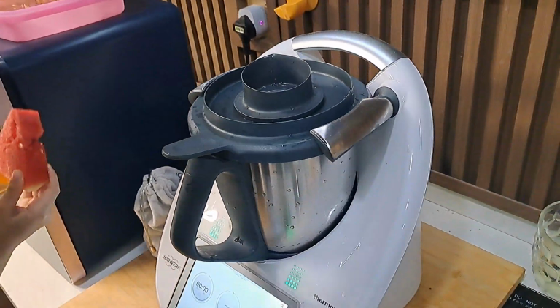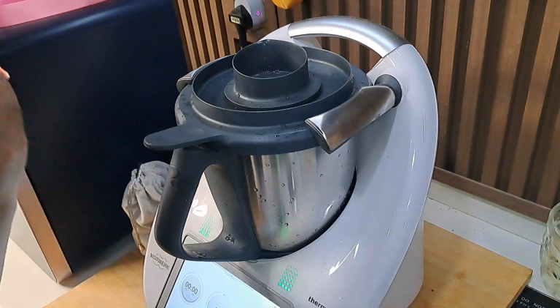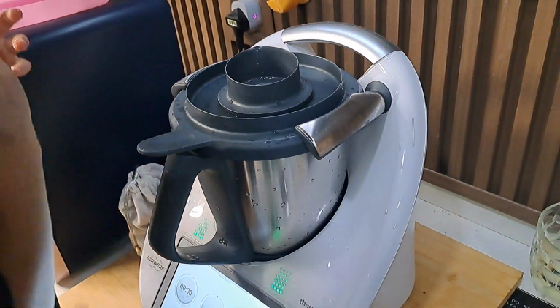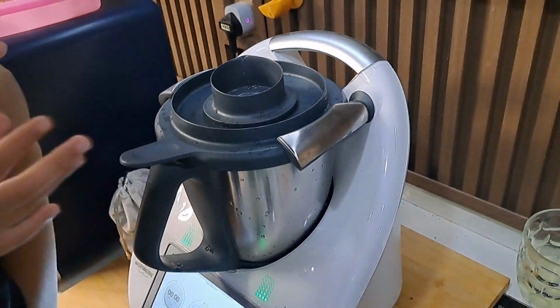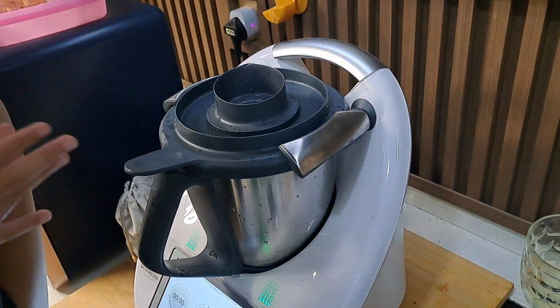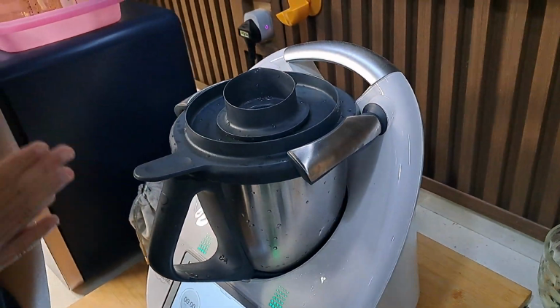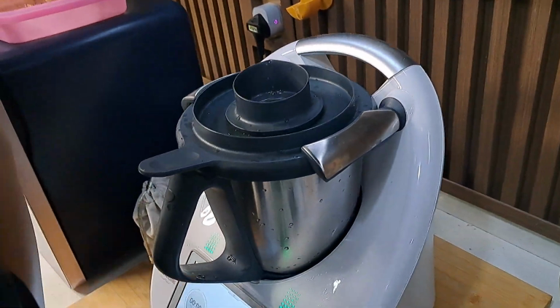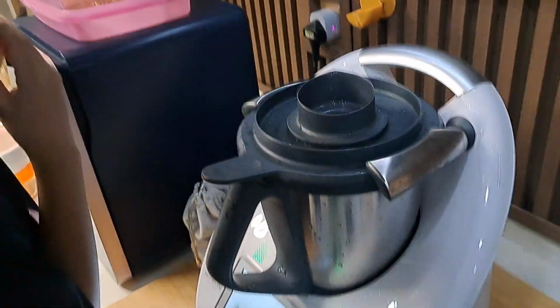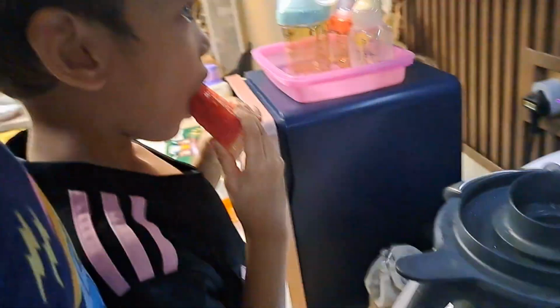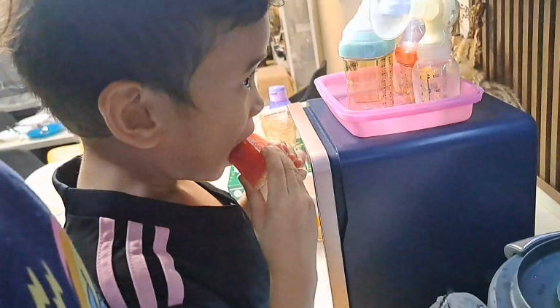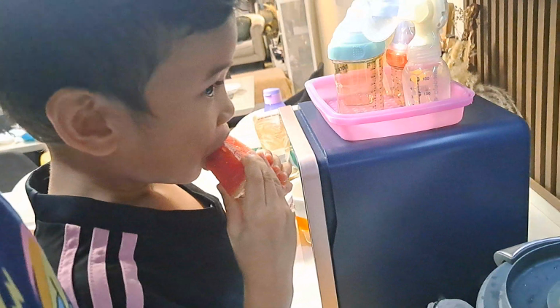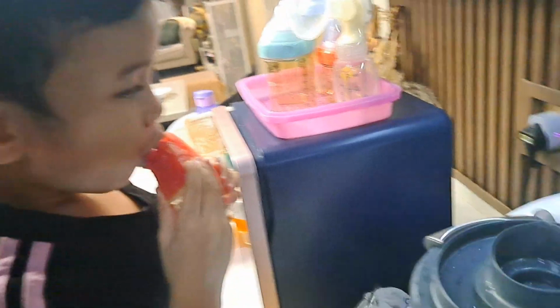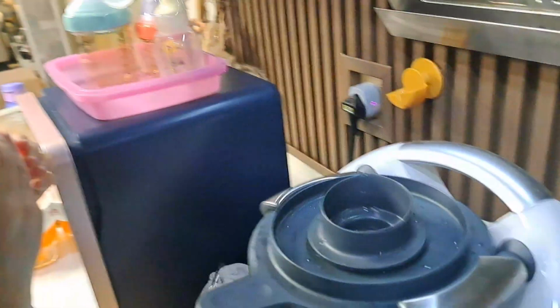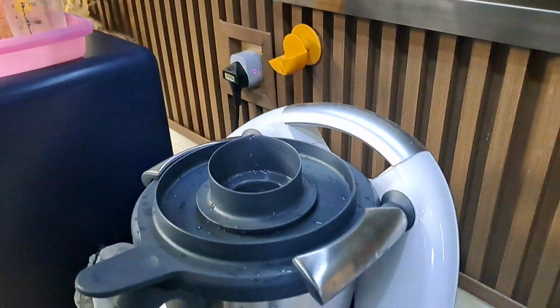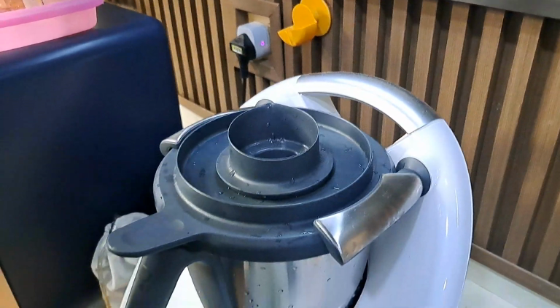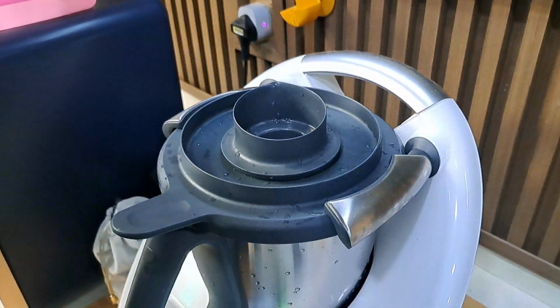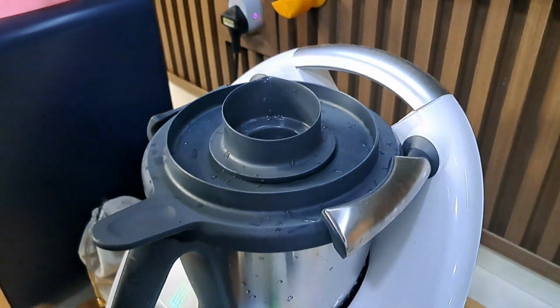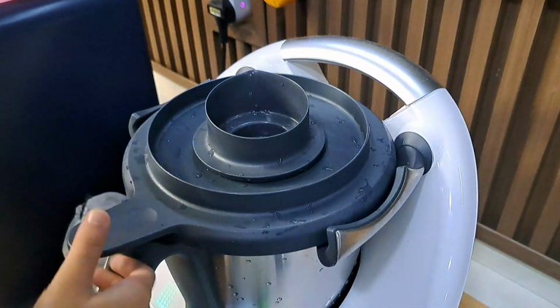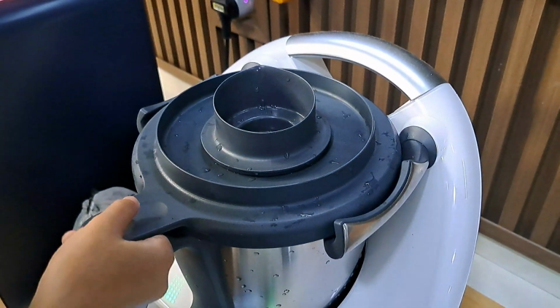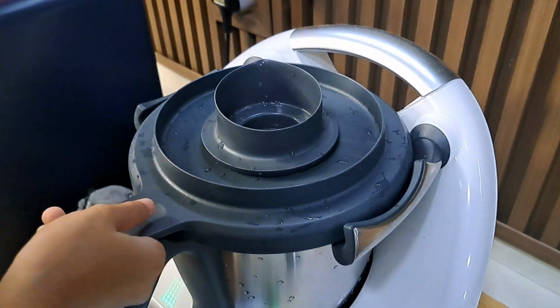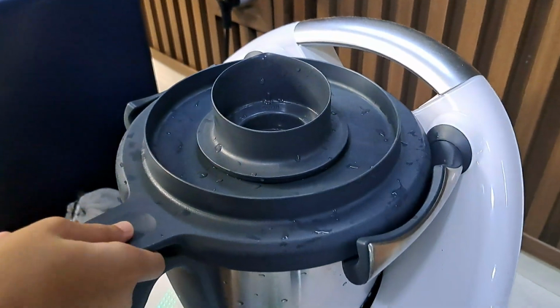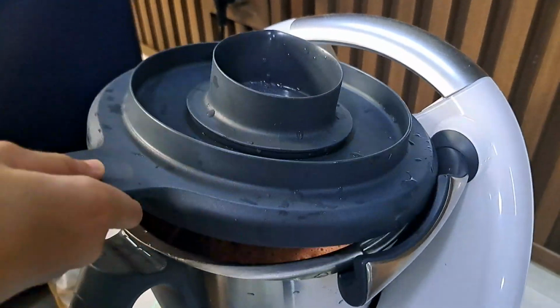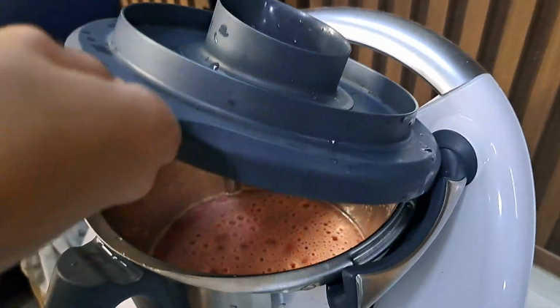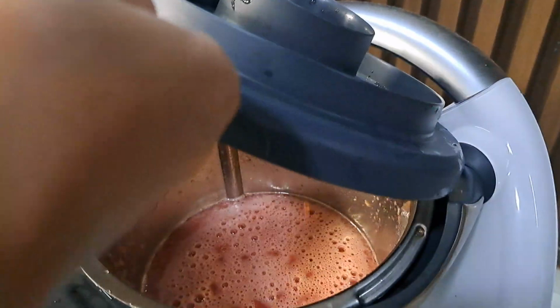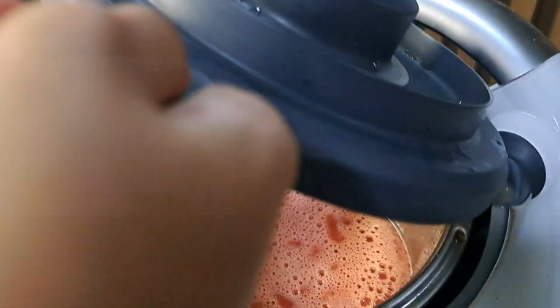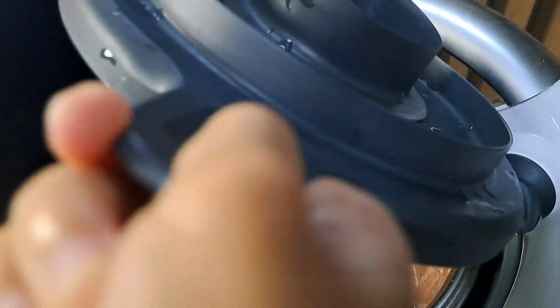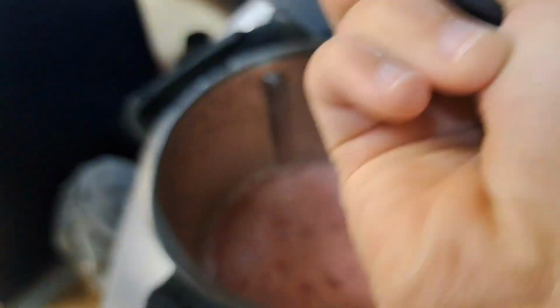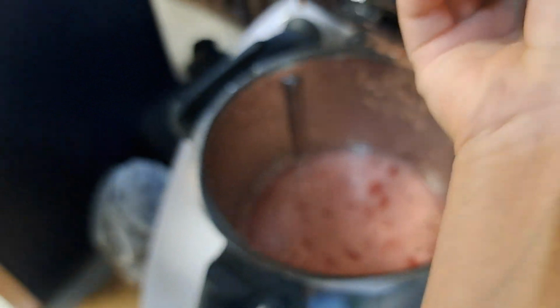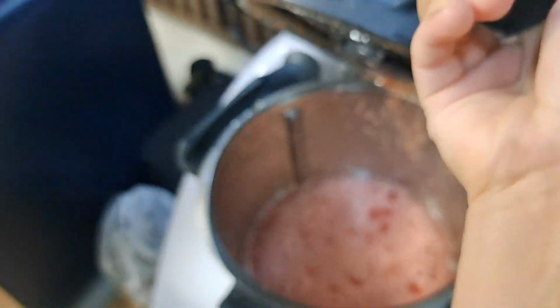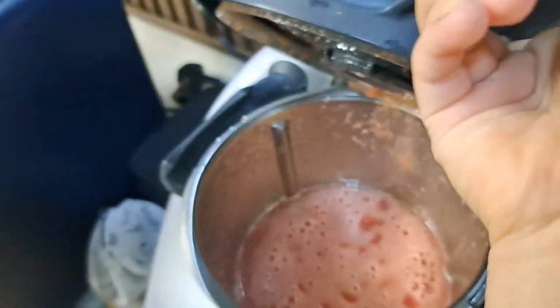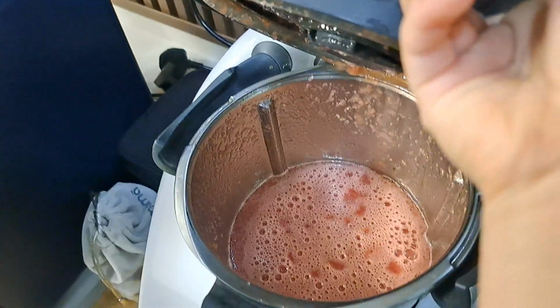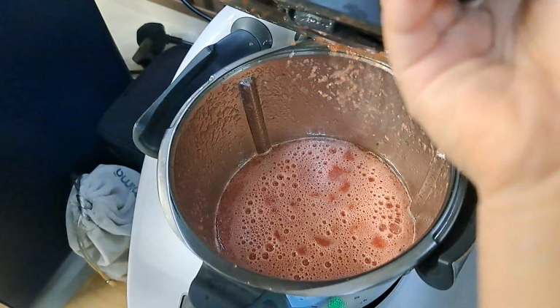We're done! Let's open it. Whoa, whoa! Ha ha ha! Now it's cracked.